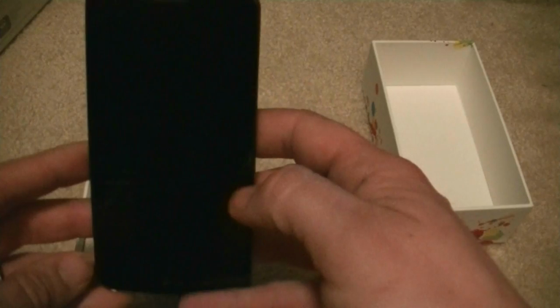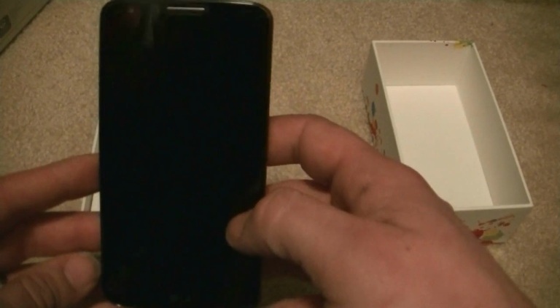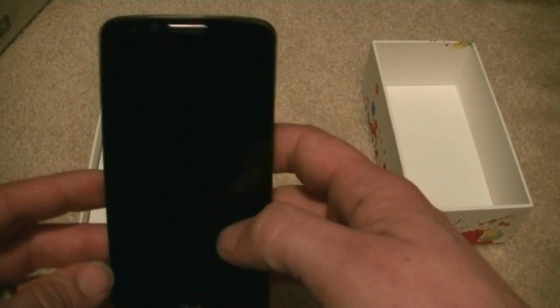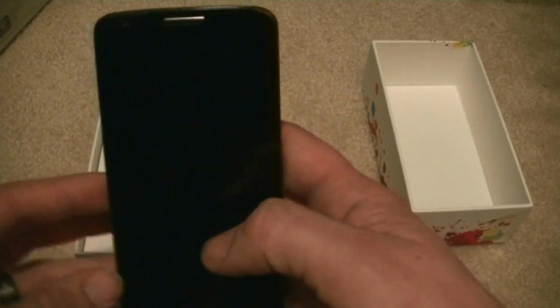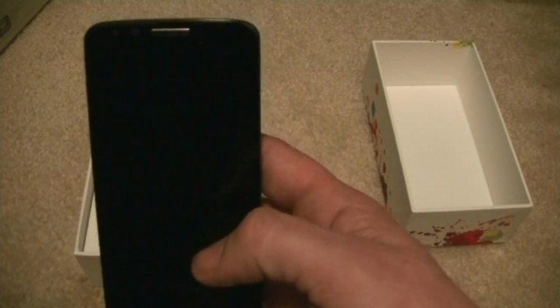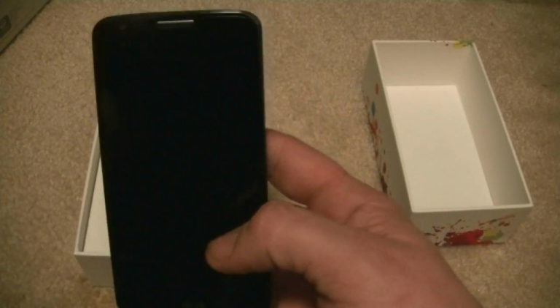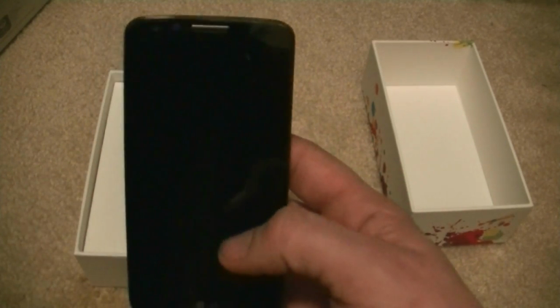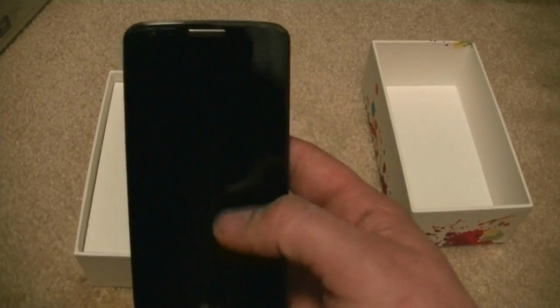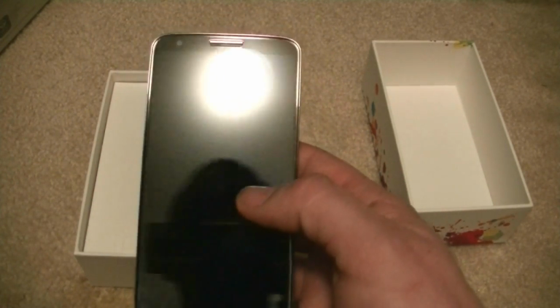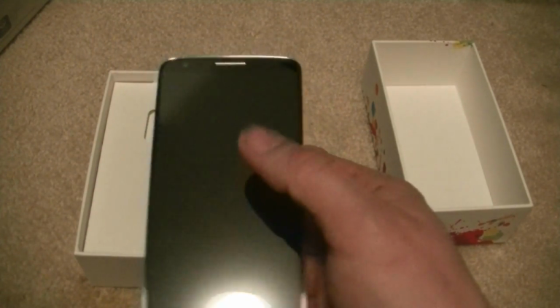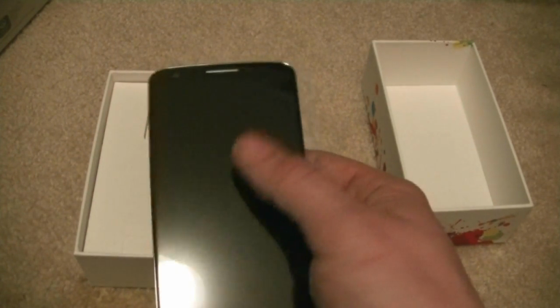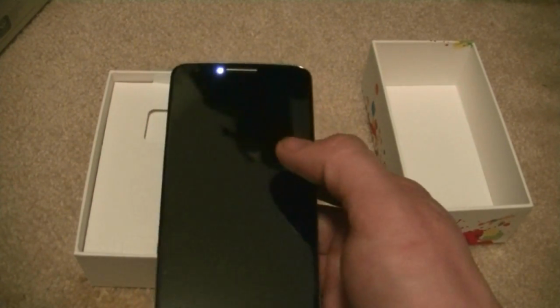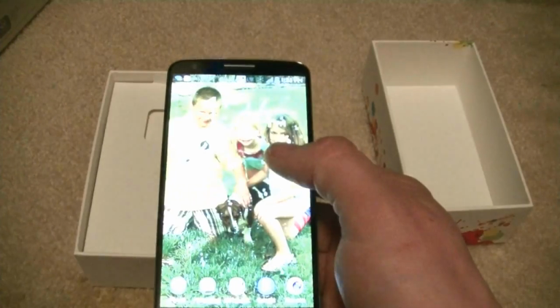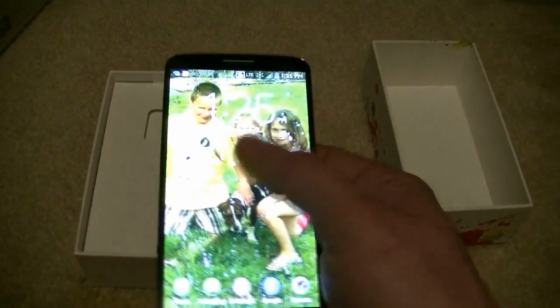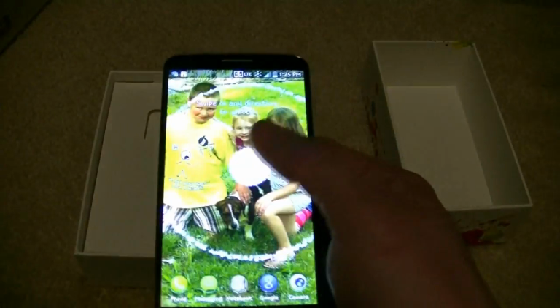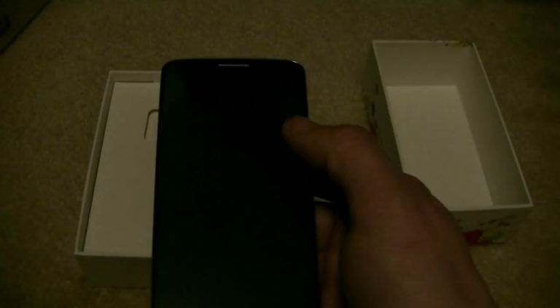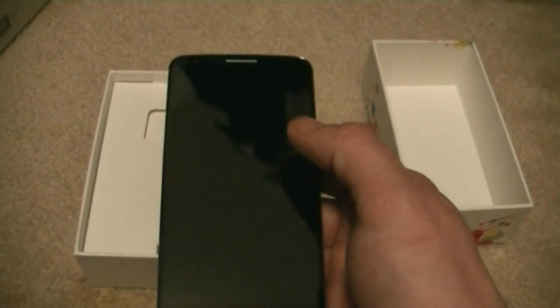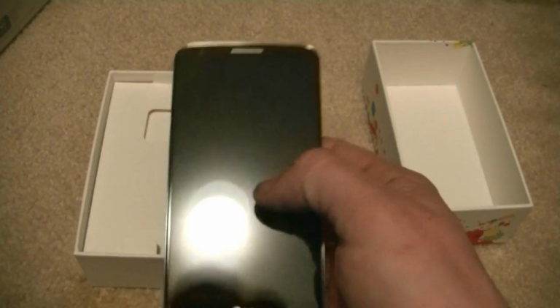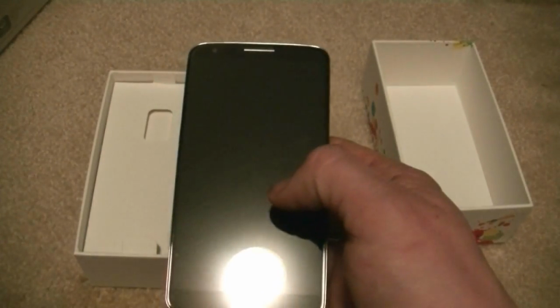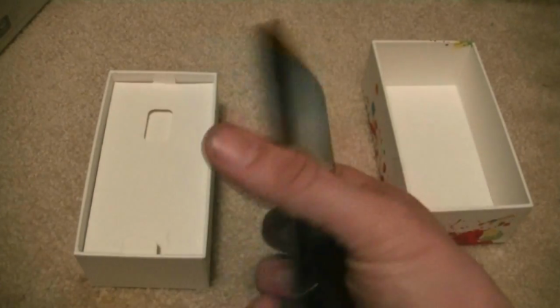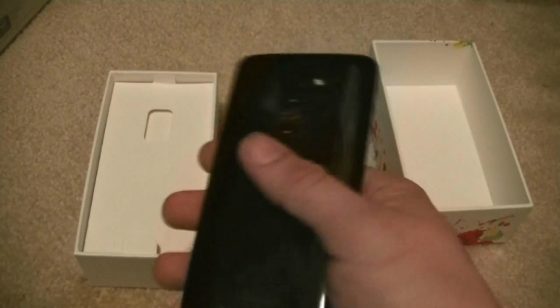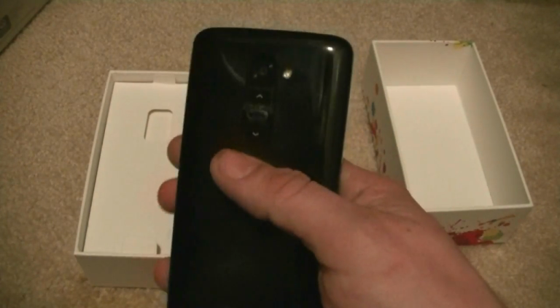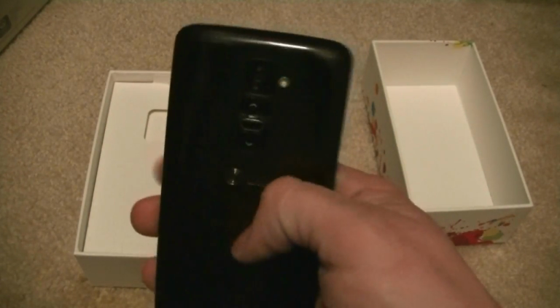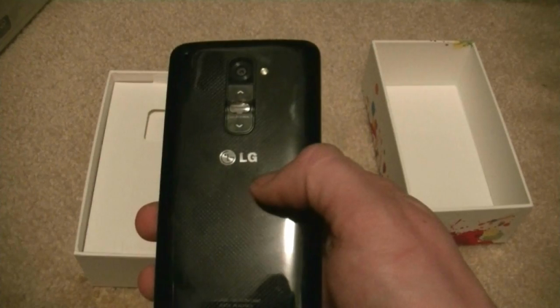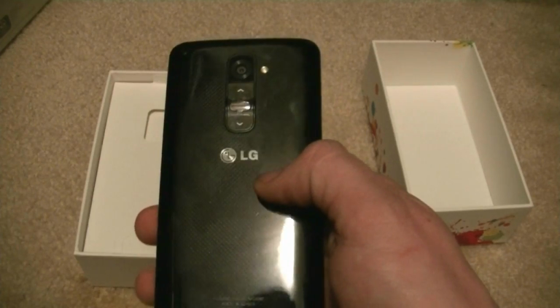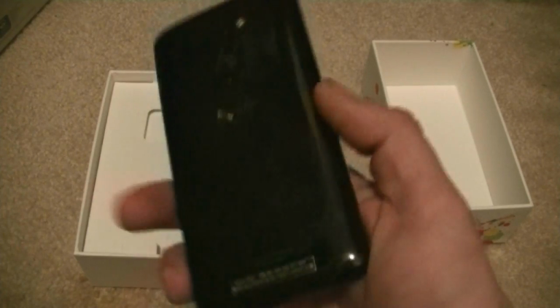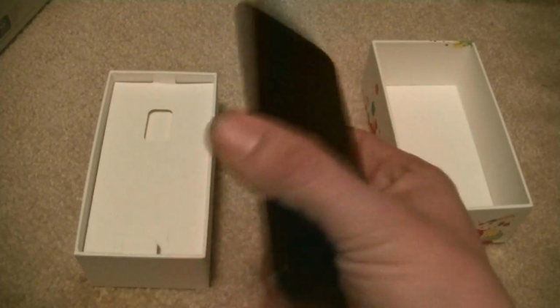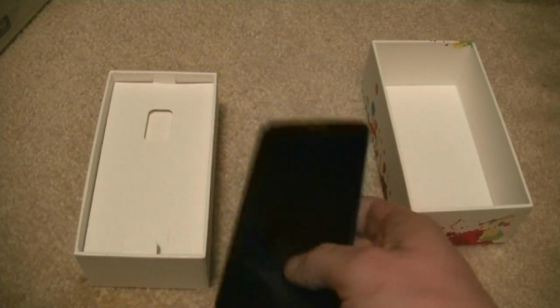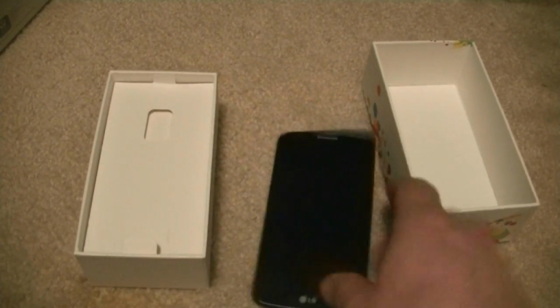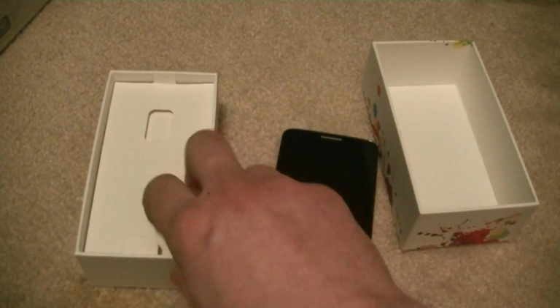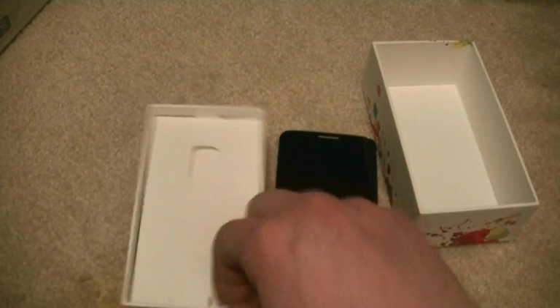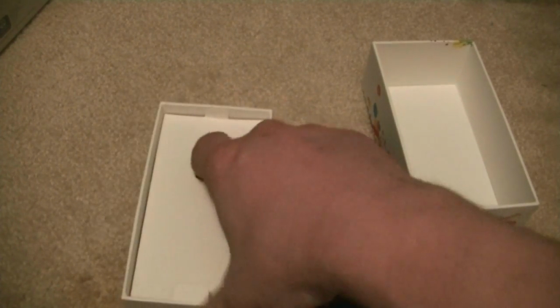The phone has already been turned on, but you can actually double tap on the screen and double tap it off — that's how you can turn the screen on and off. But really, this is just the unboxing to see what we get, so let's take a look at the rest.